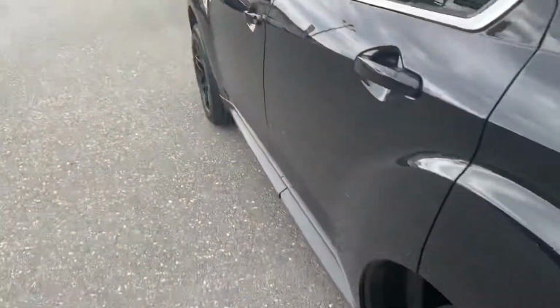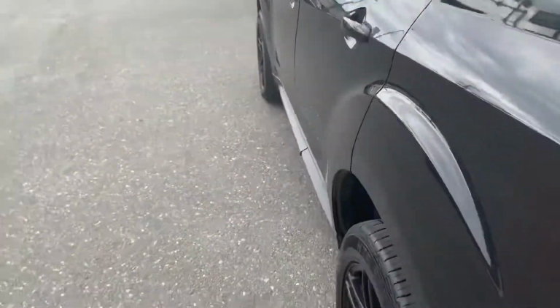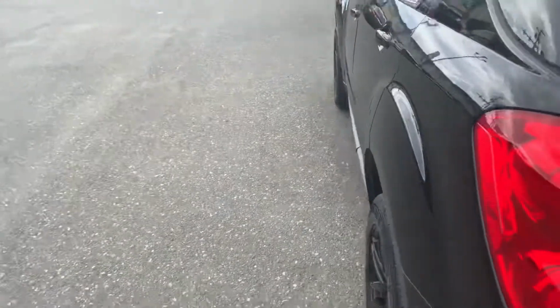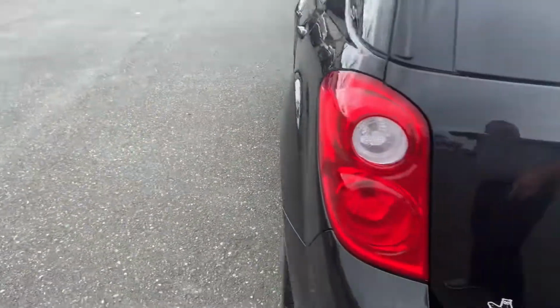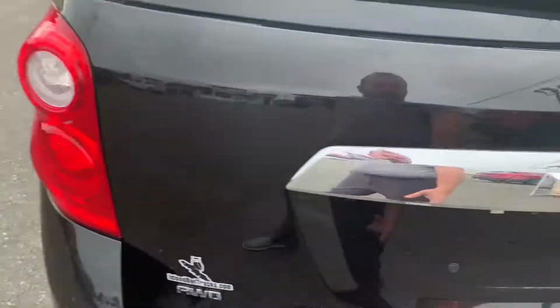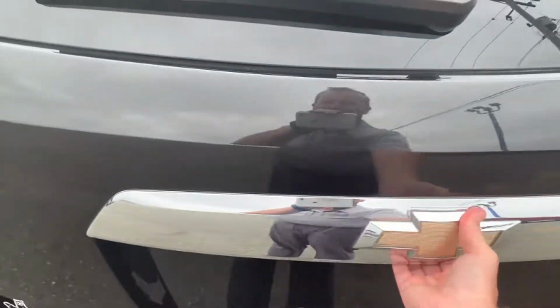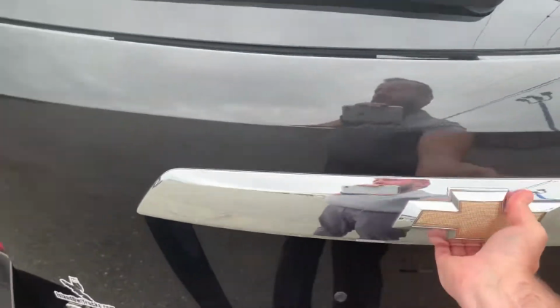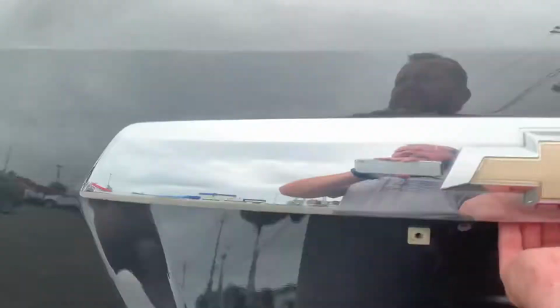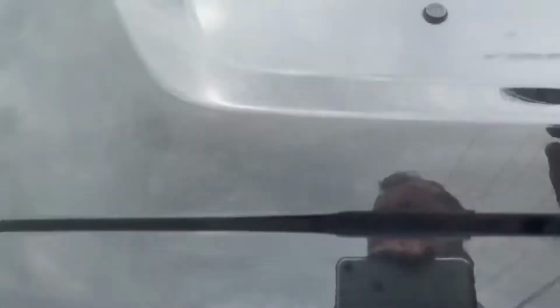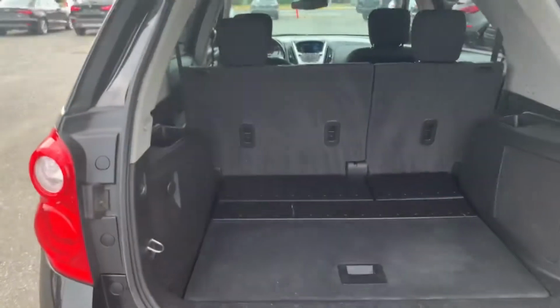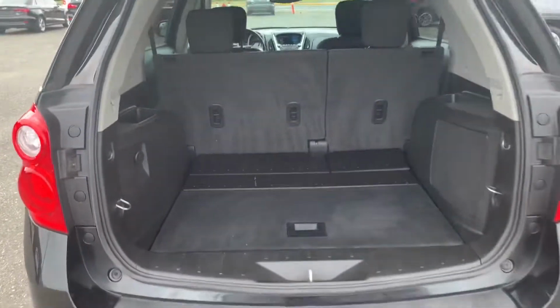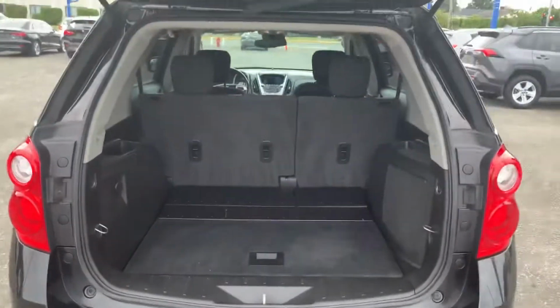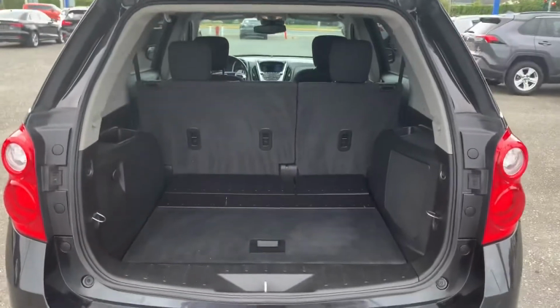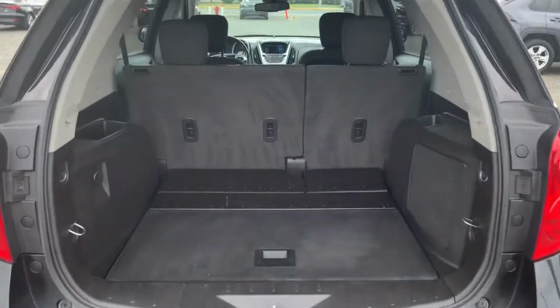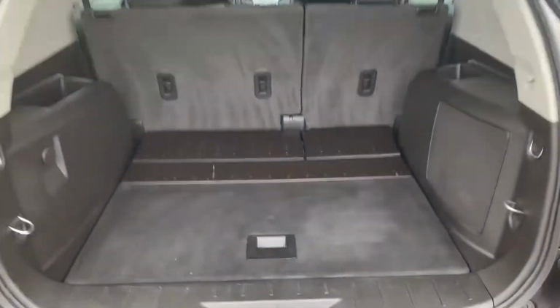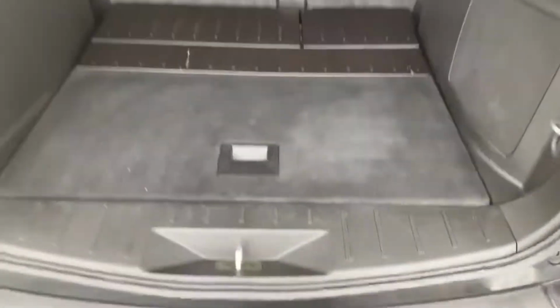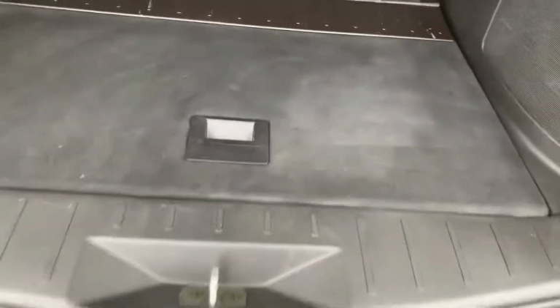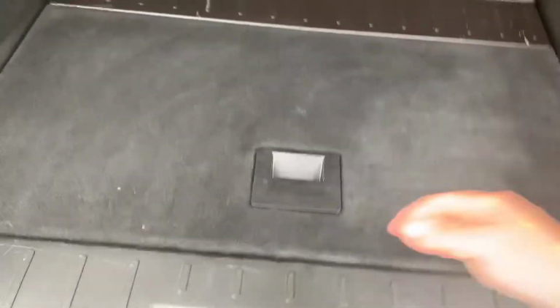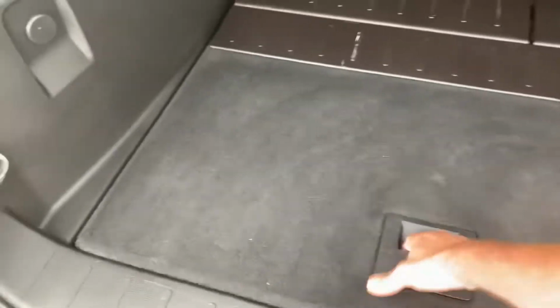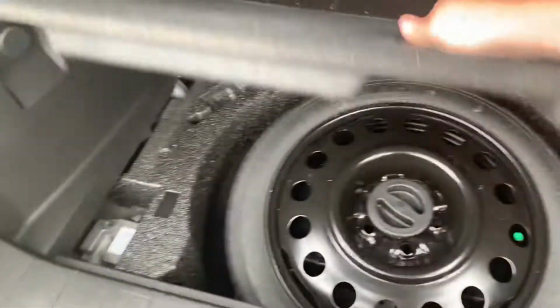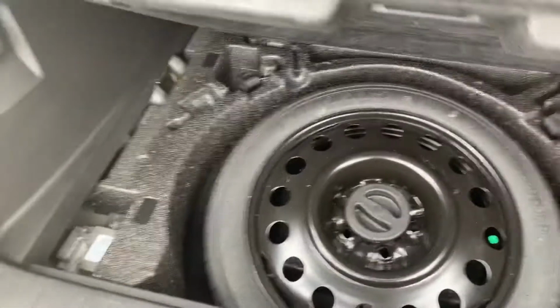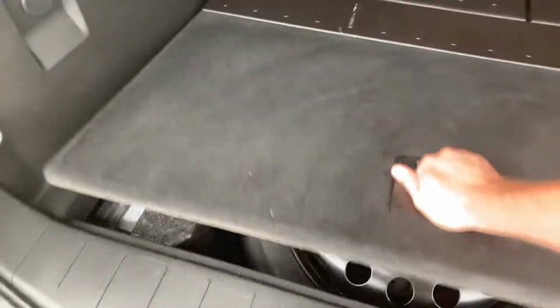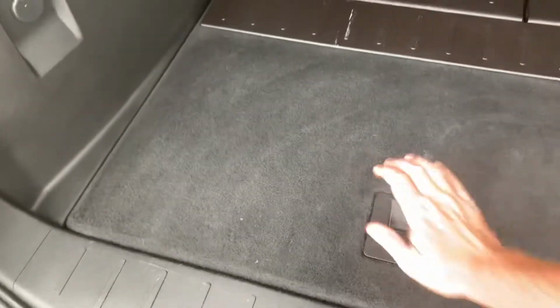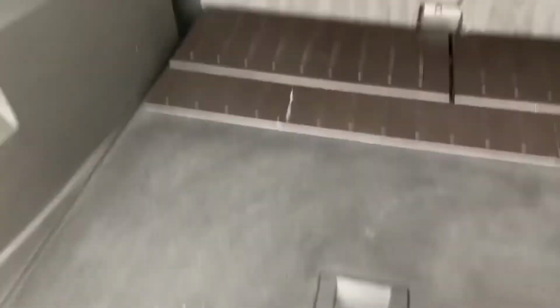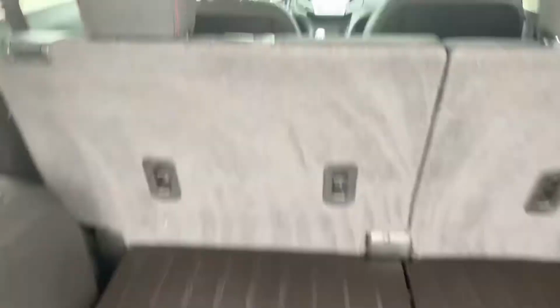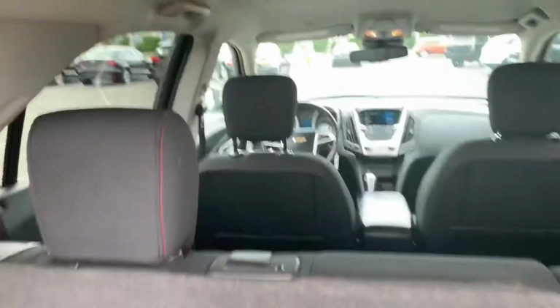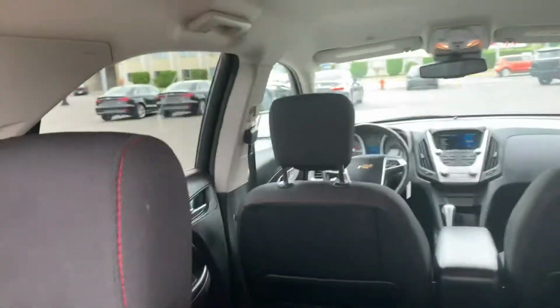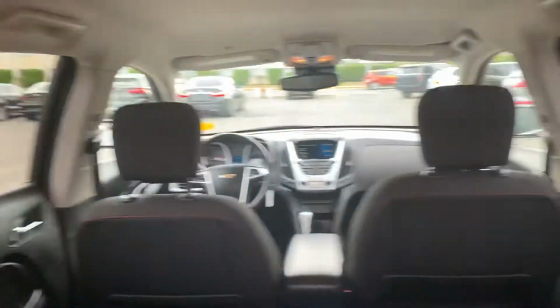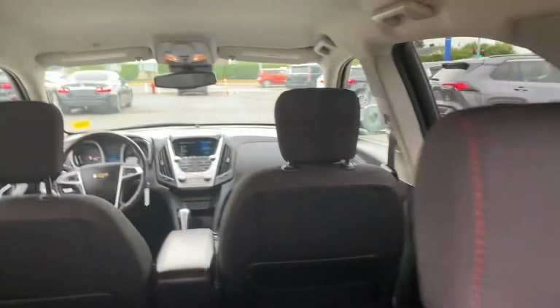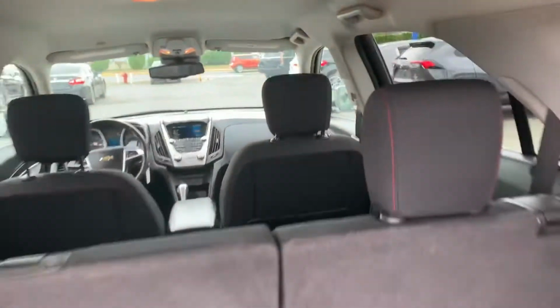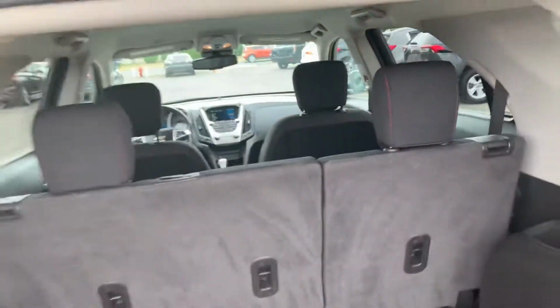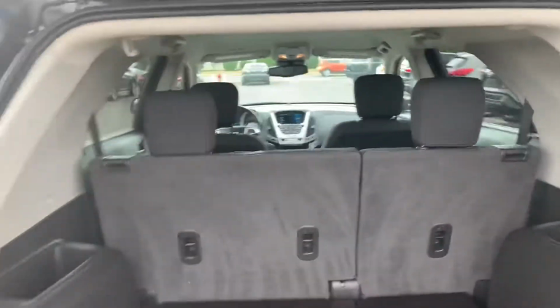All-wheel drive Equinox. Bringing up the tailgate — storage space going on in here for days. That's your spare tire, plus all that space going on in here. Are you kidding me?